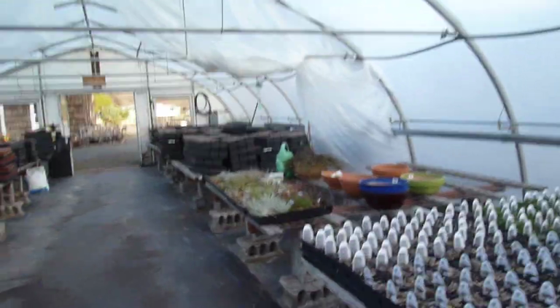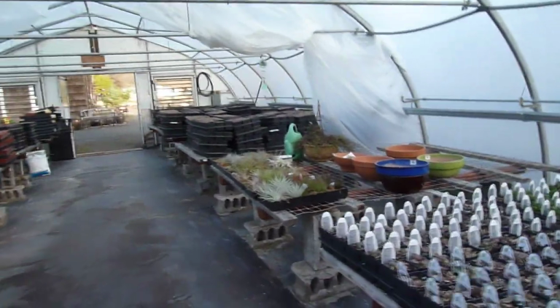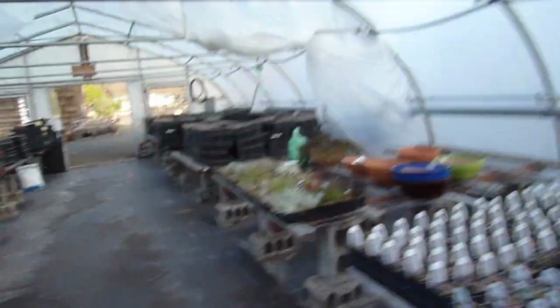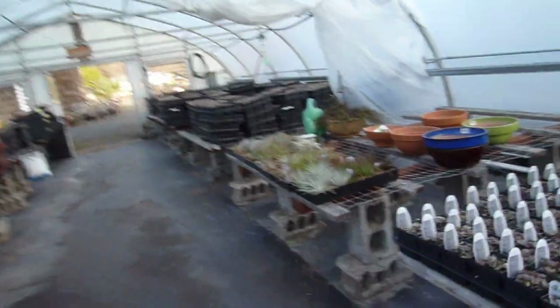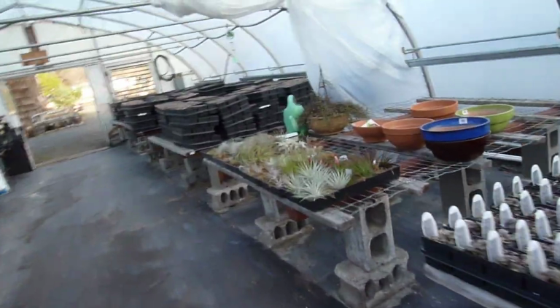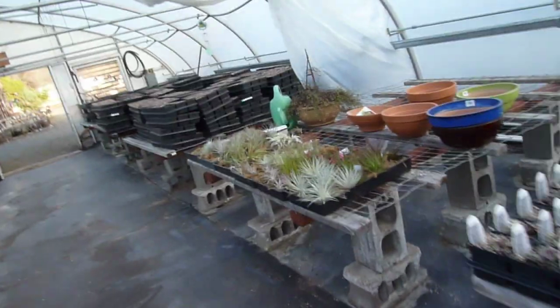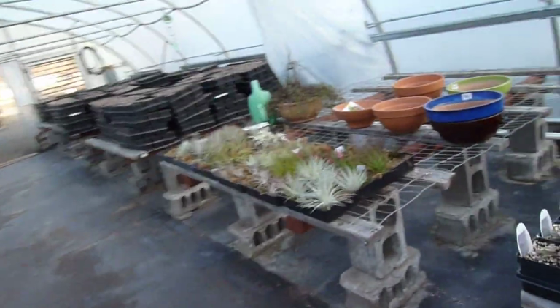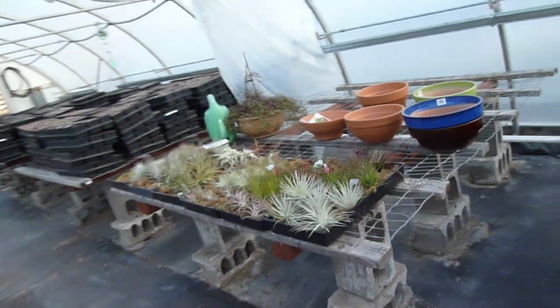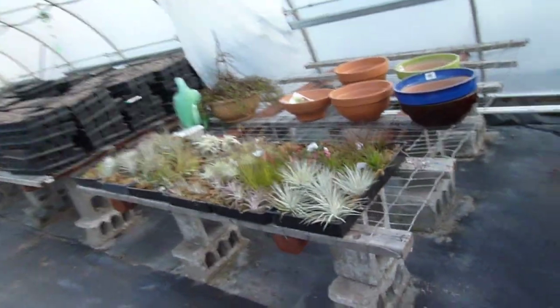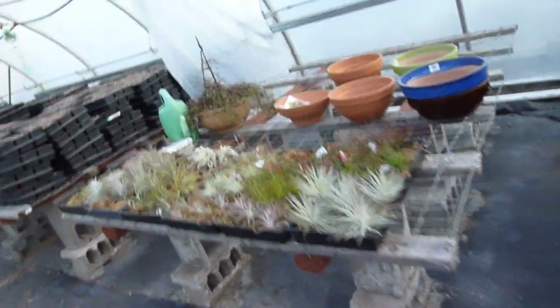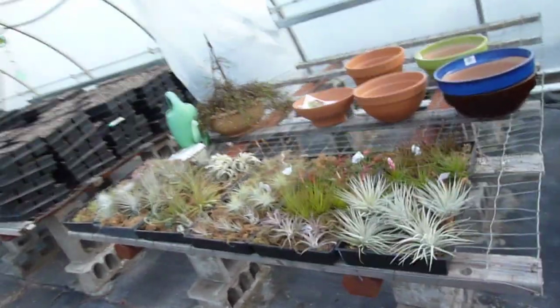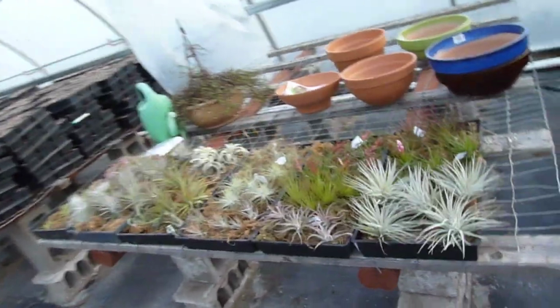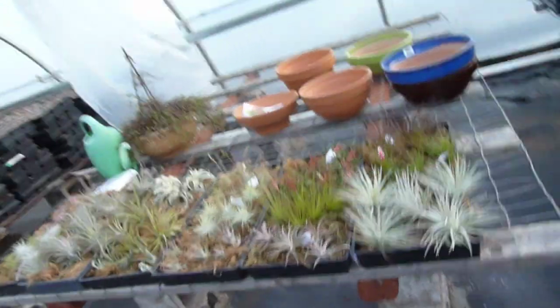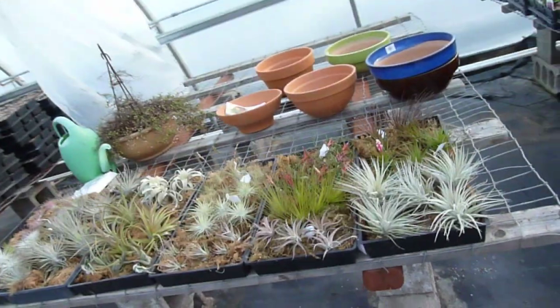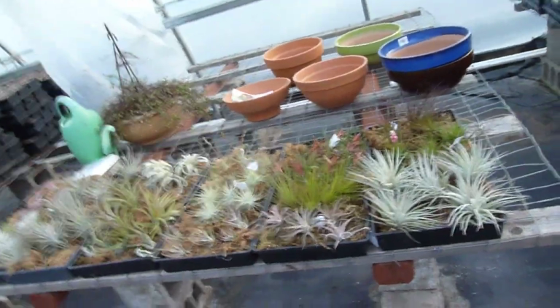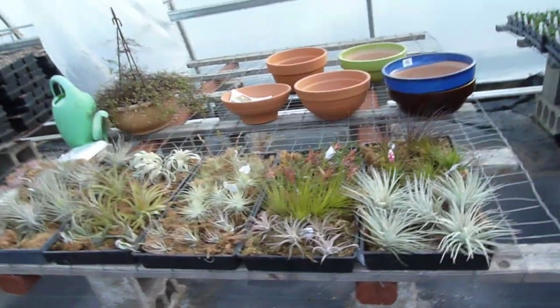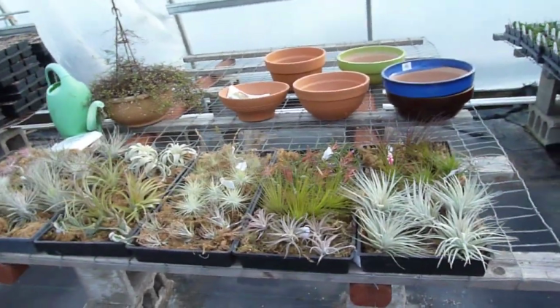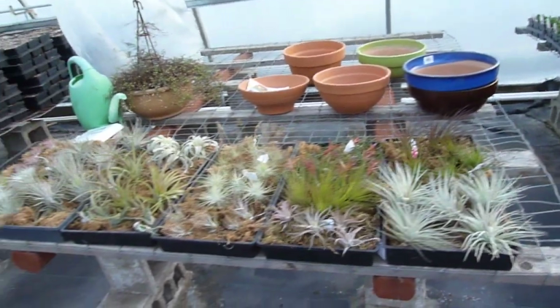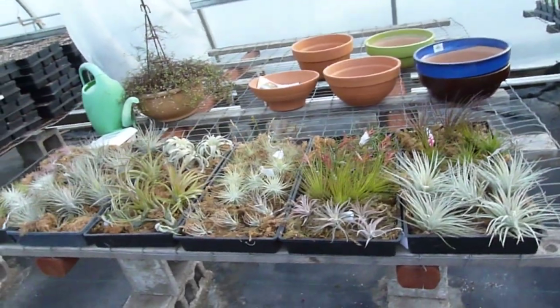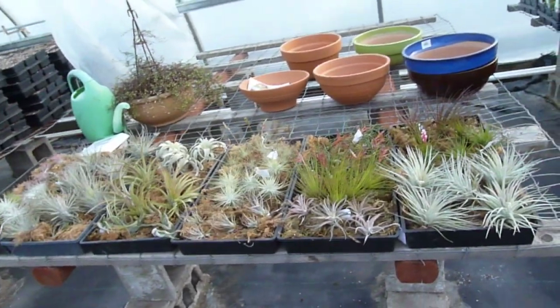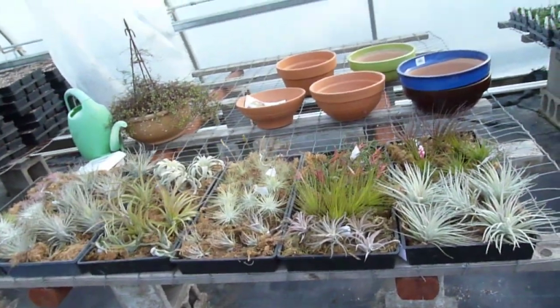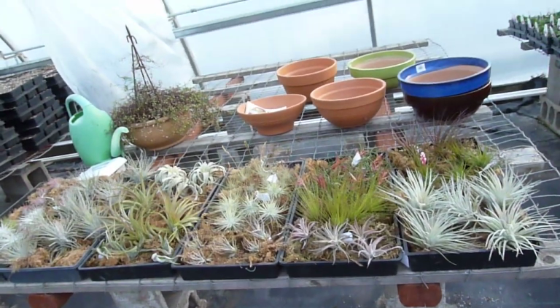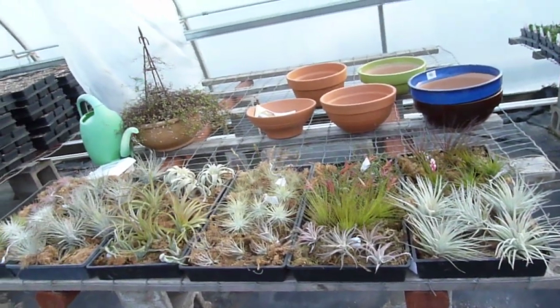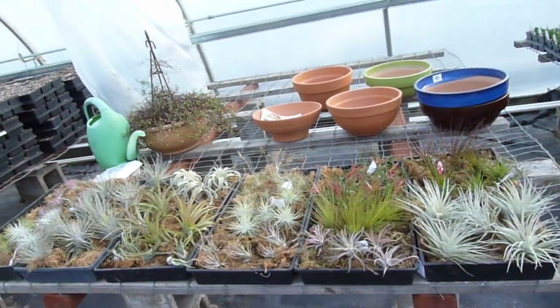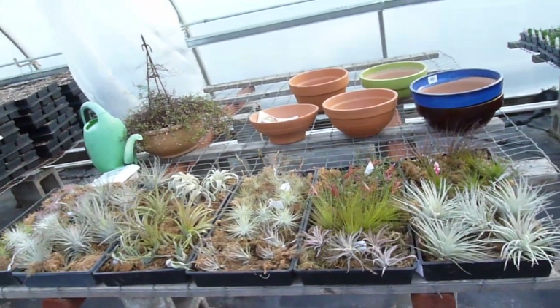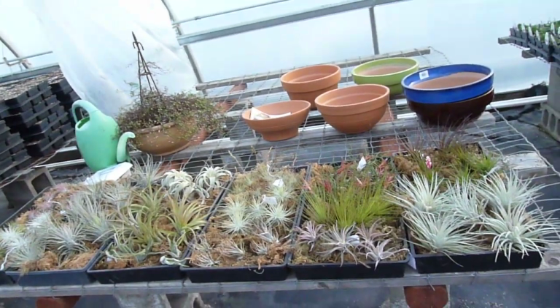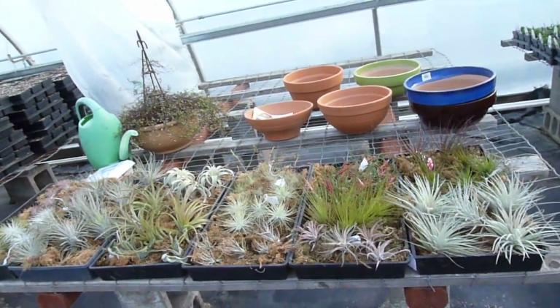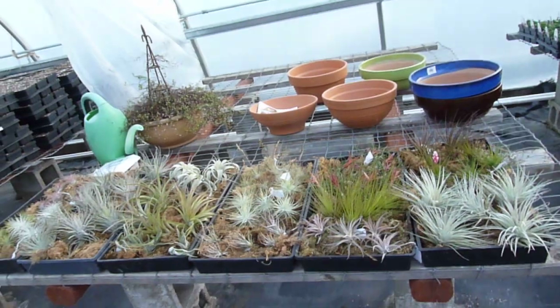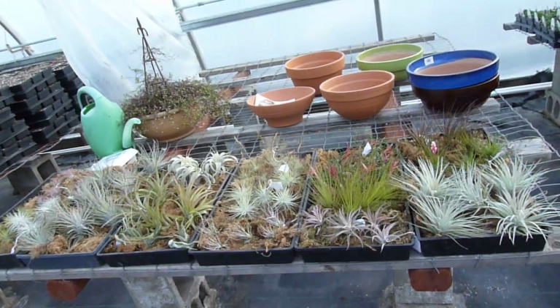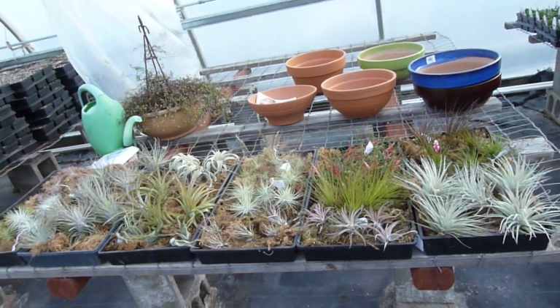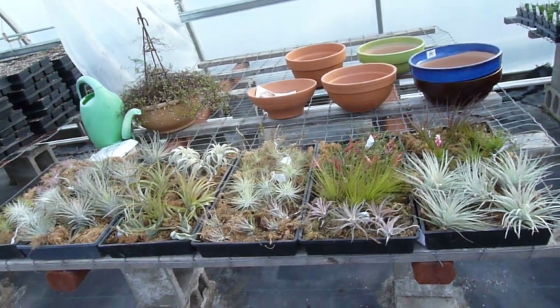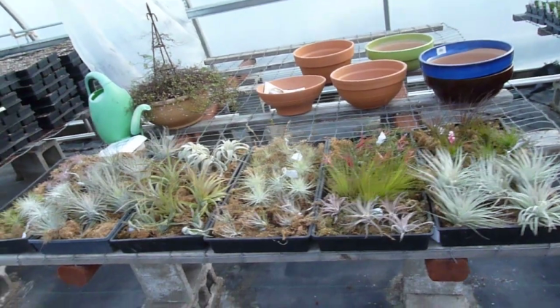Check out these Tillandsia air plants — going to make terrariums.